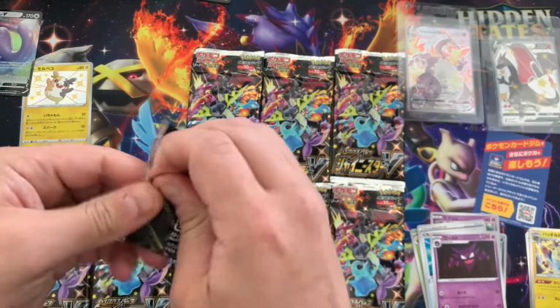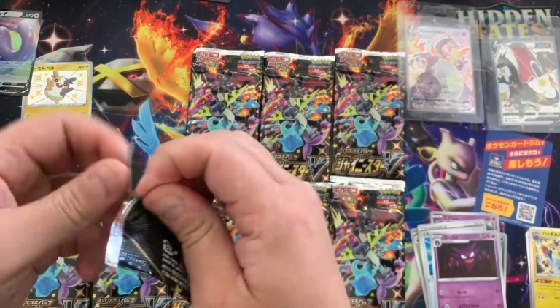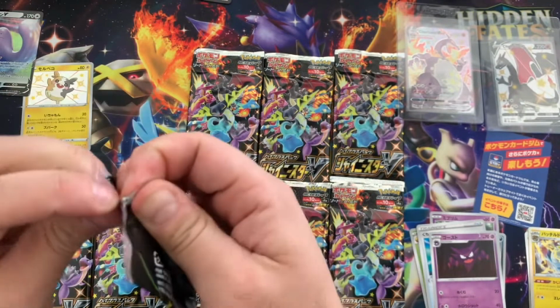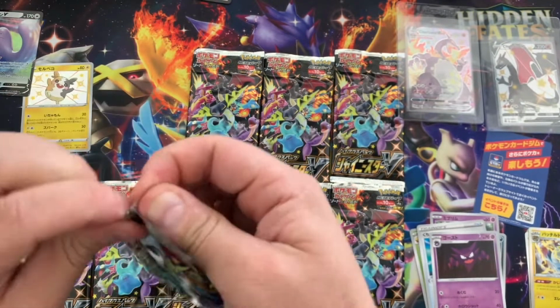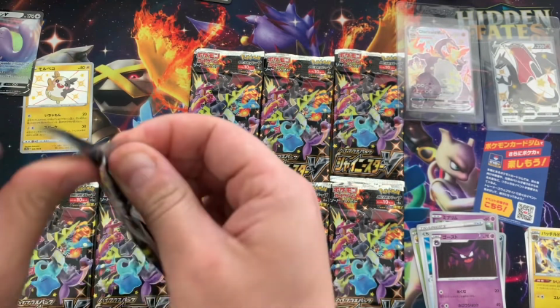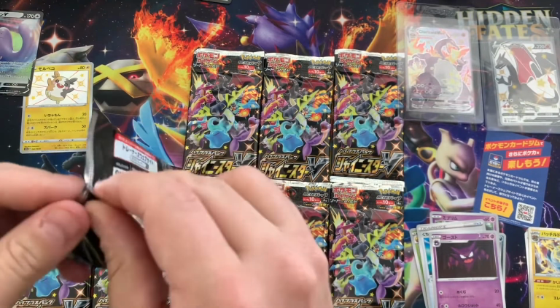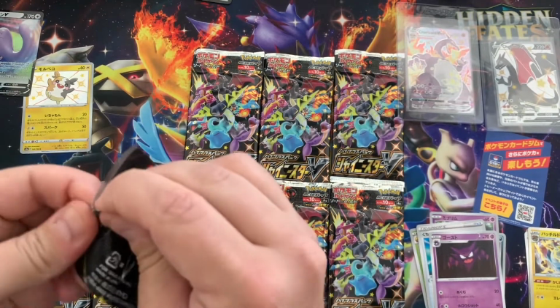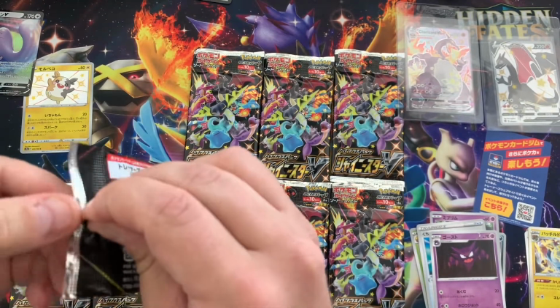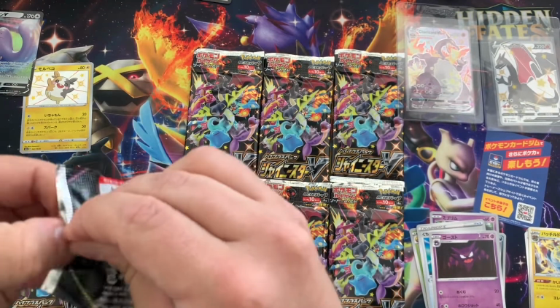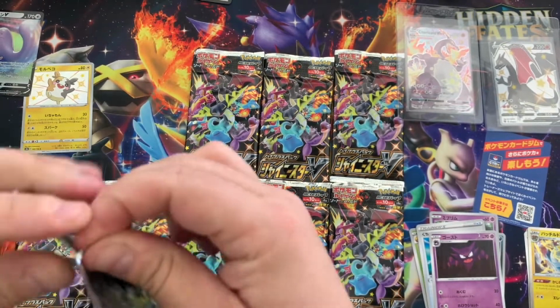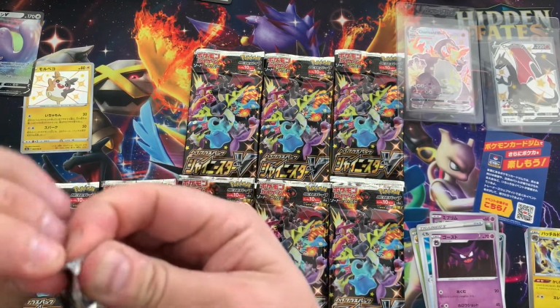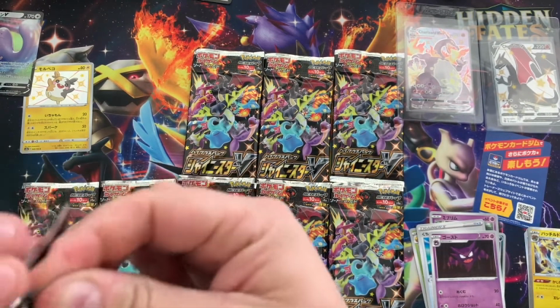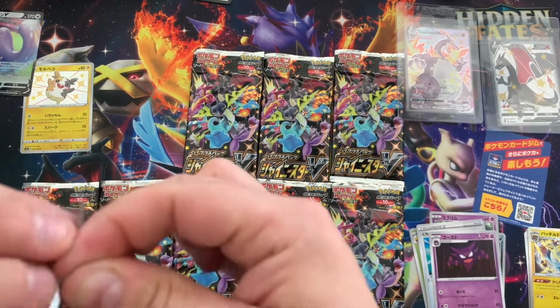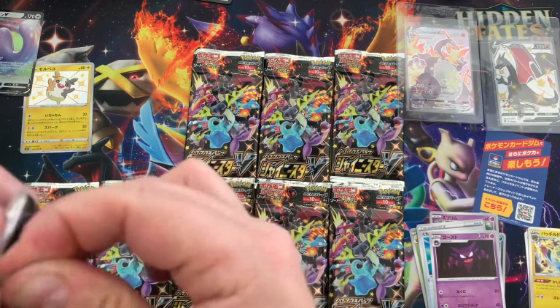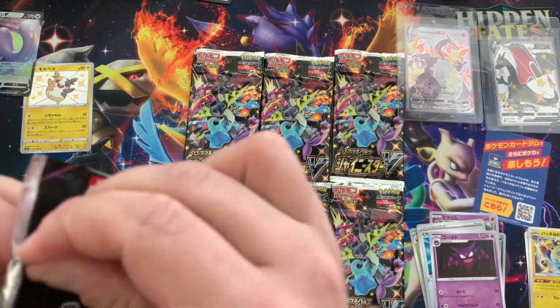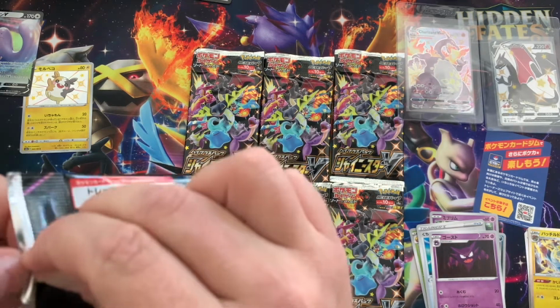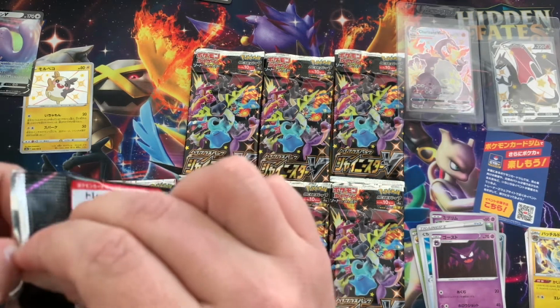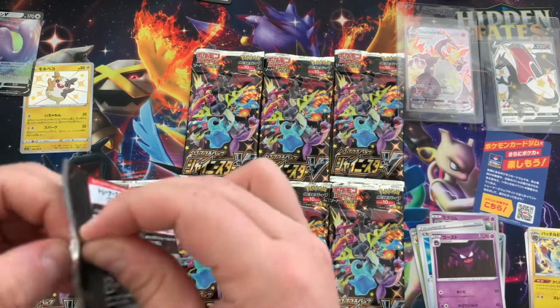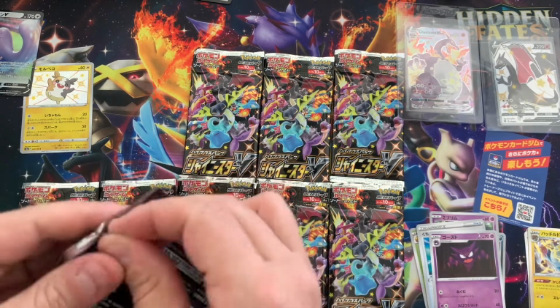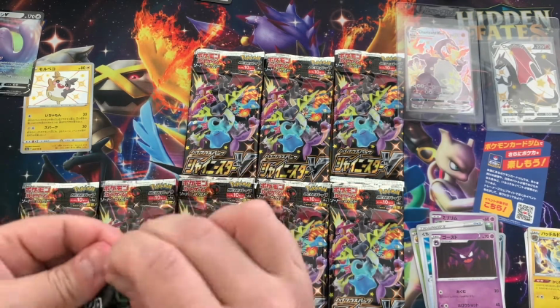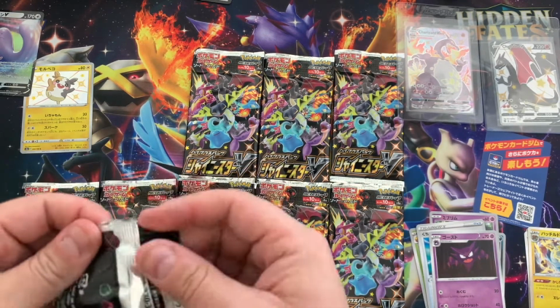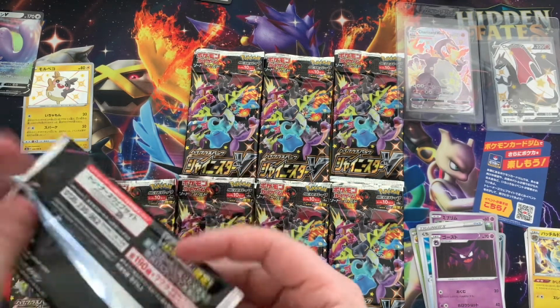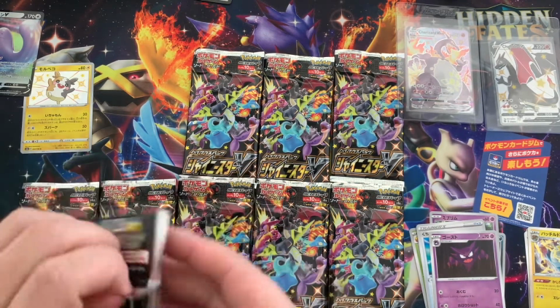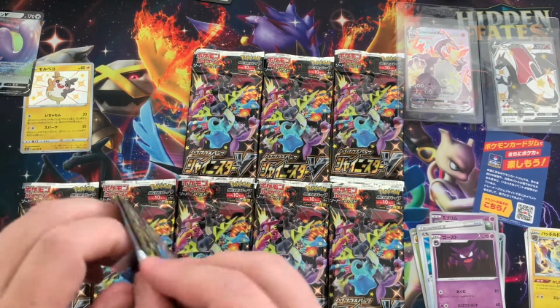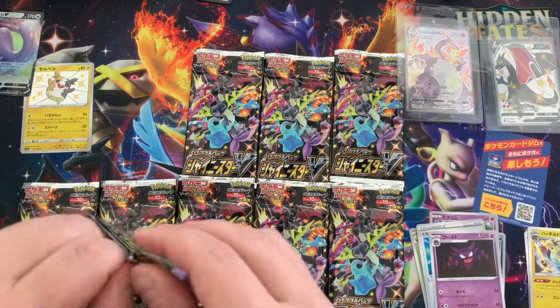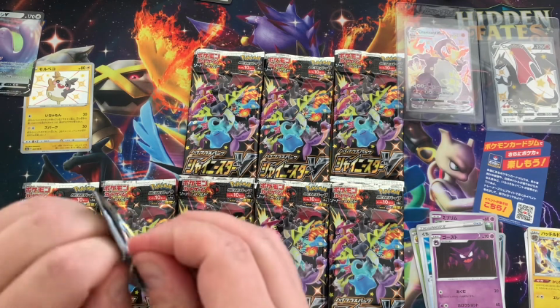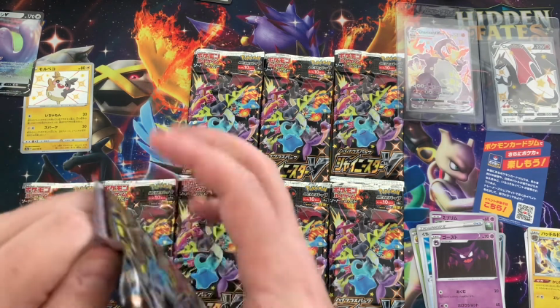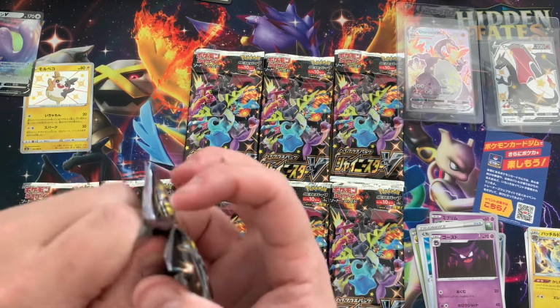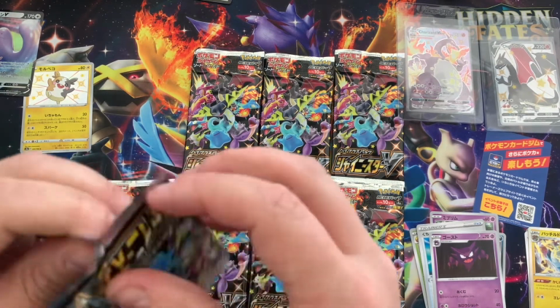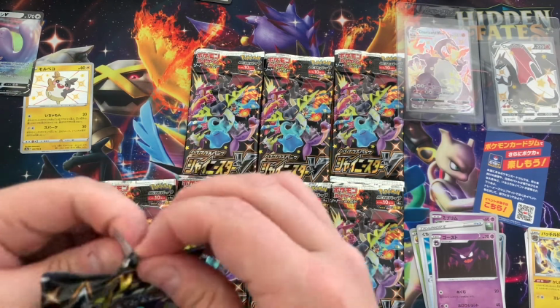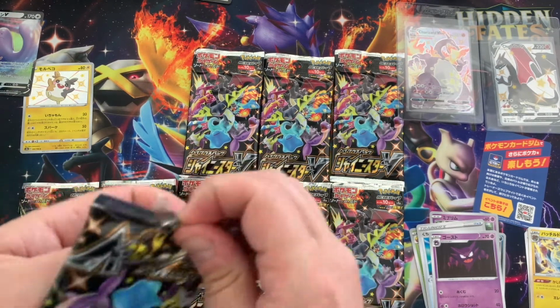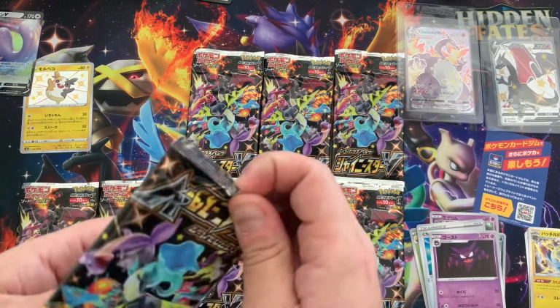I do want to keep one of these sealed if I can. The thing is, when you get to the last pack and you haven't pulled the full art shiny, you know it's there — because it's guaranteed one per box.